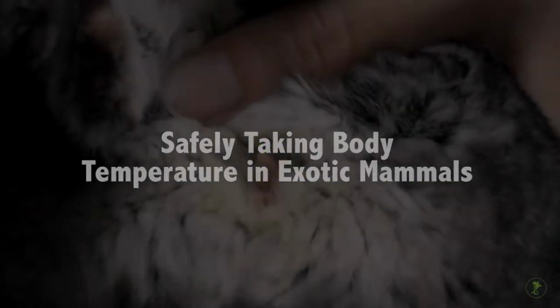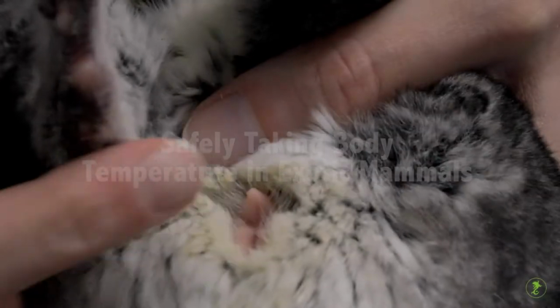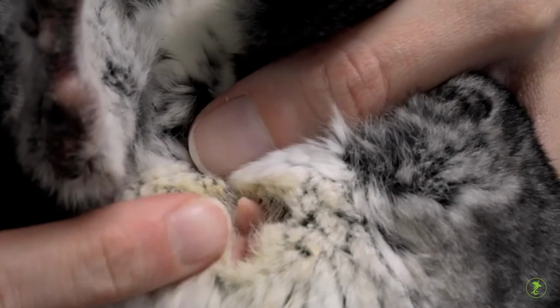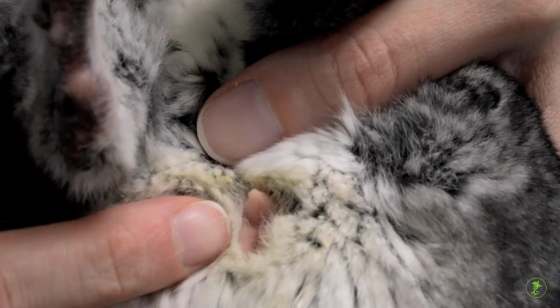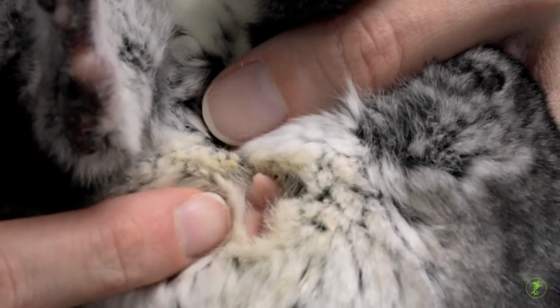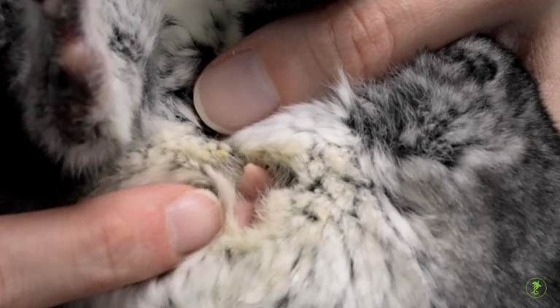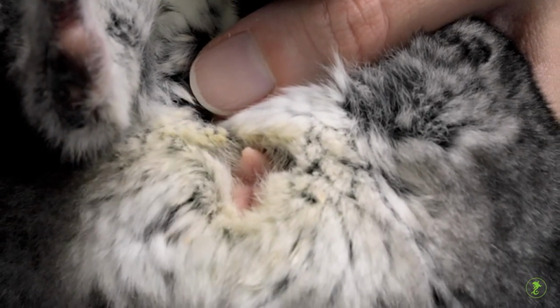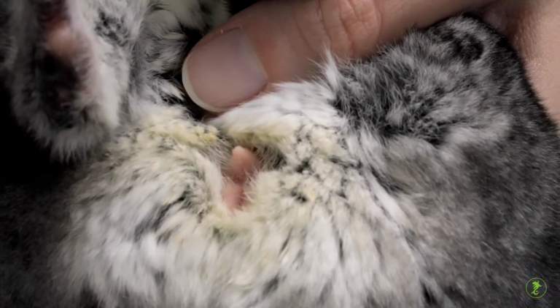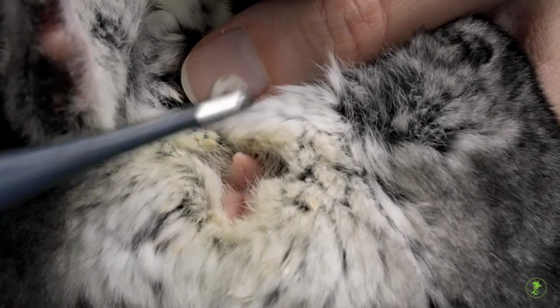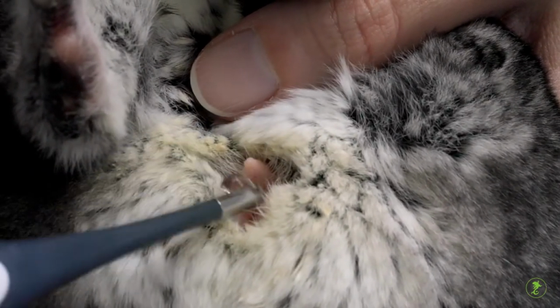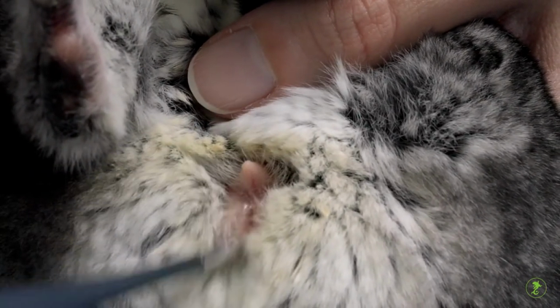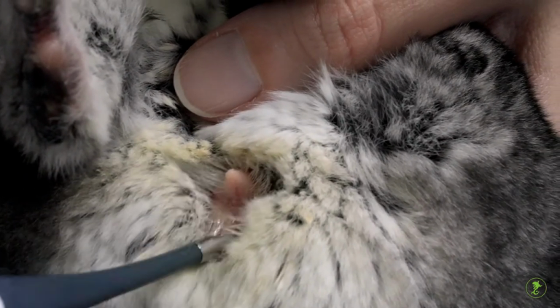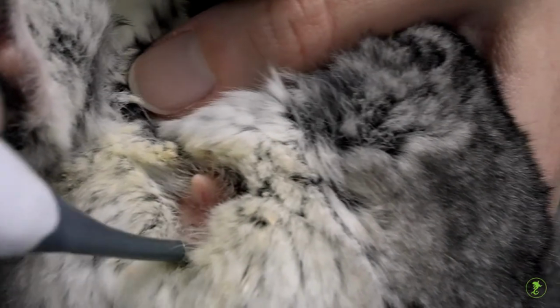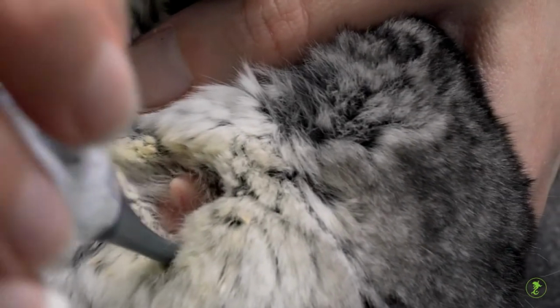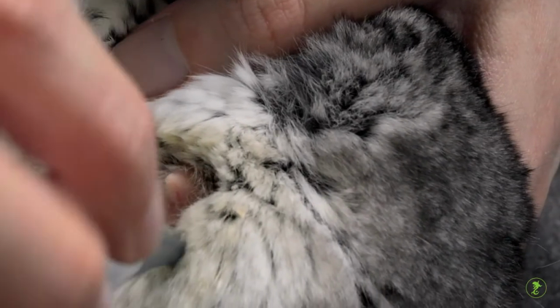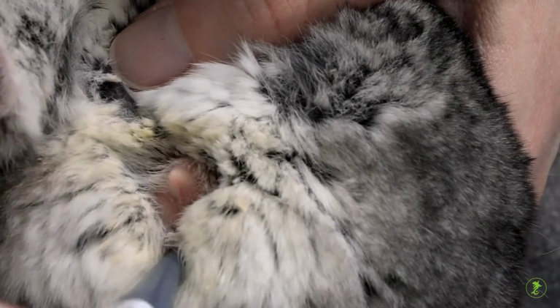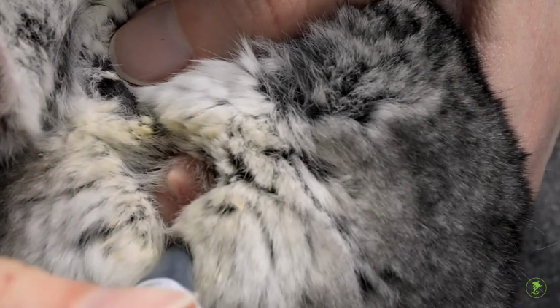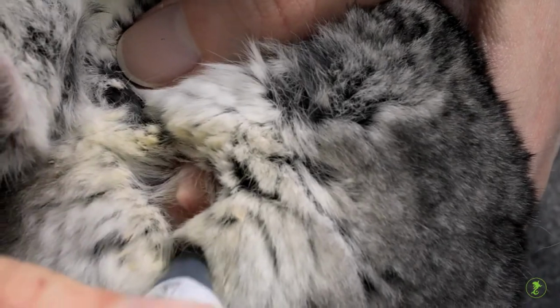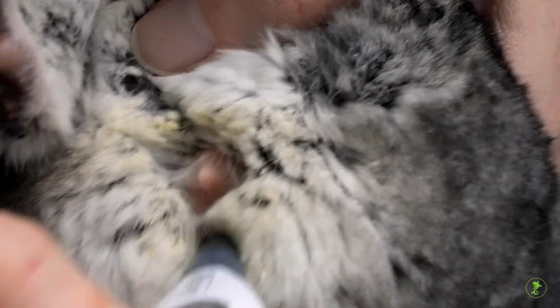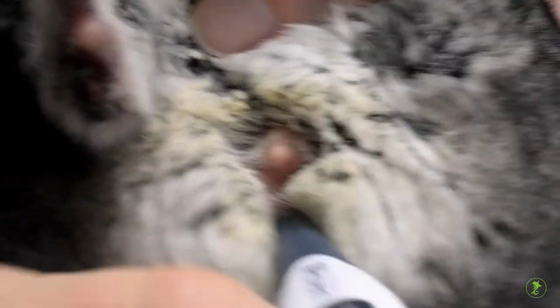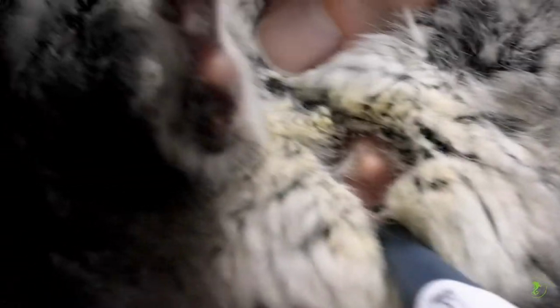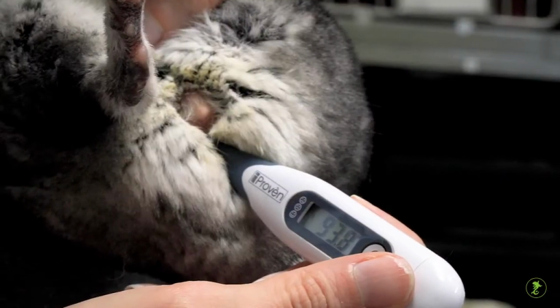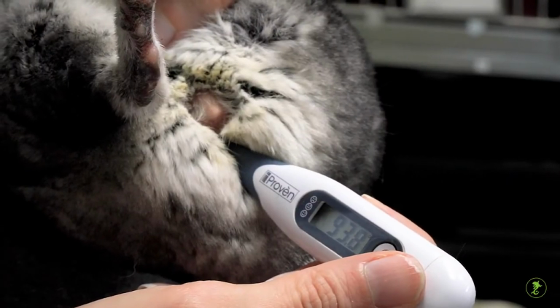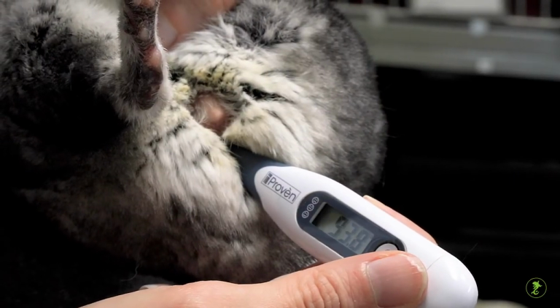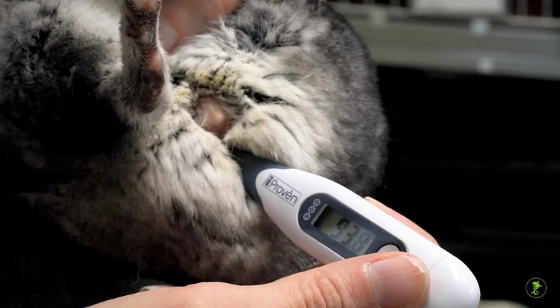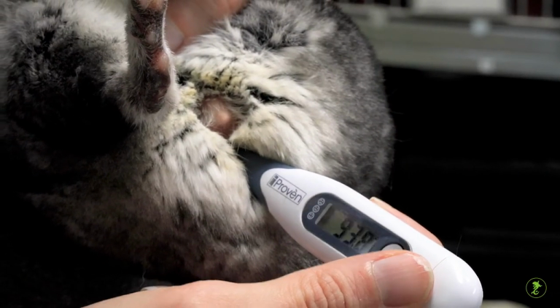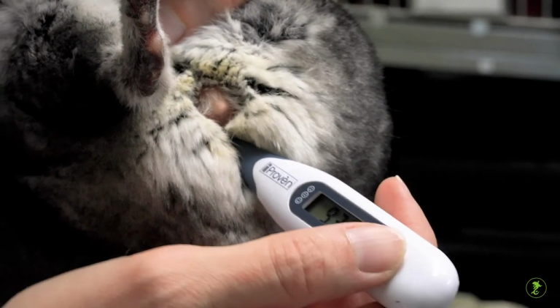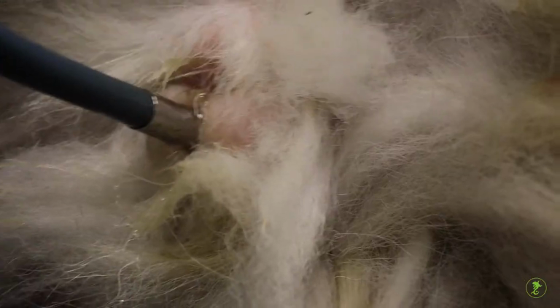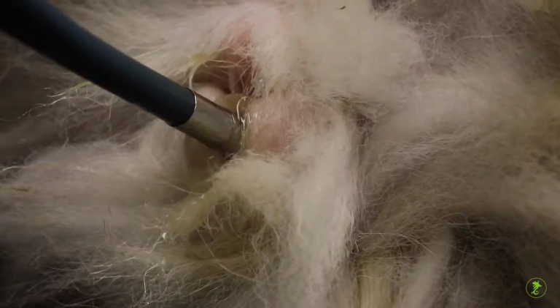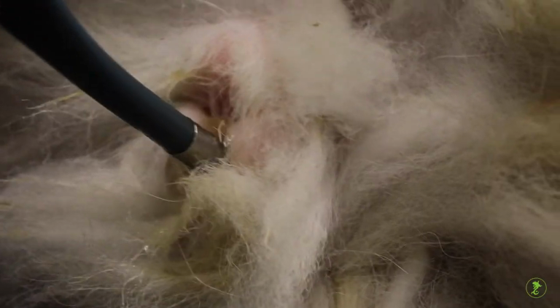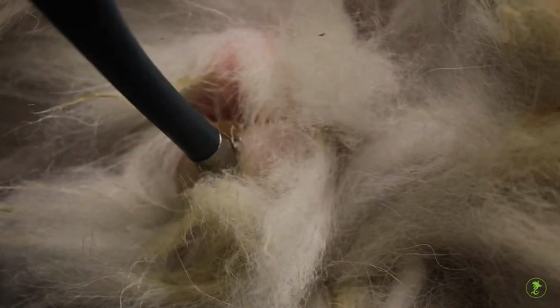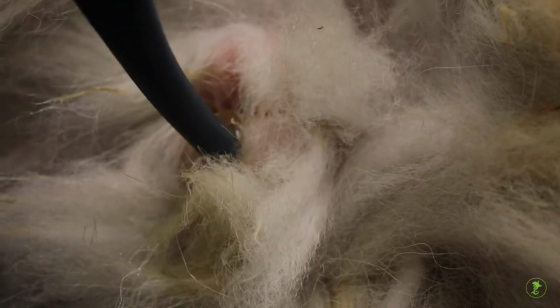For some sick exotic mammals, monitoring body temperature may be an important tool to help keep track of their progress. Just like in humans, body temperatures can be too high or too low.